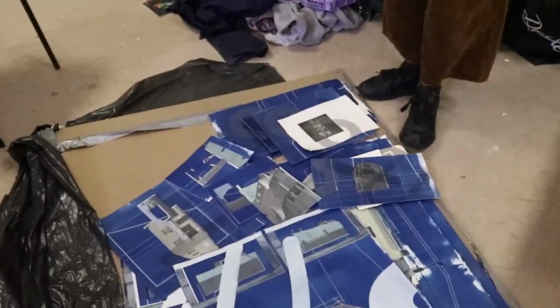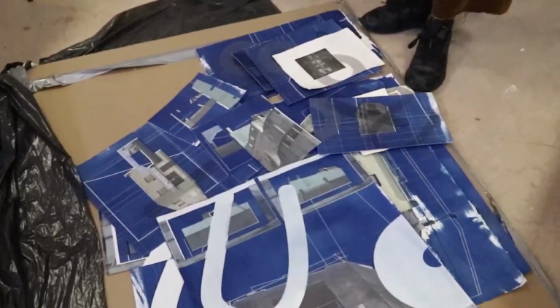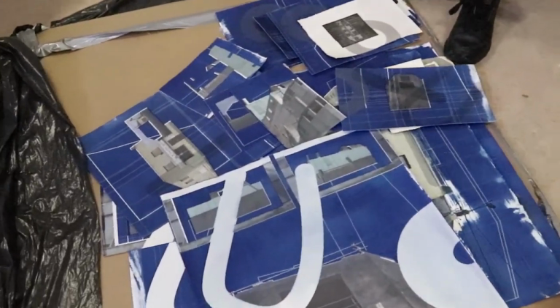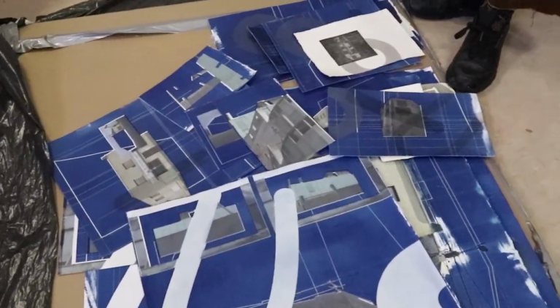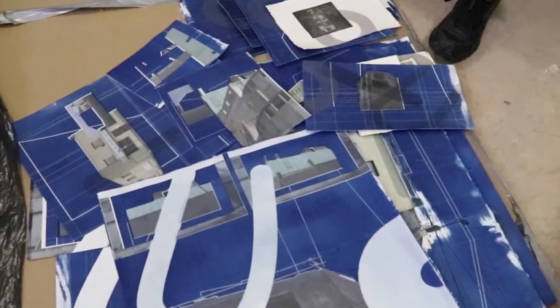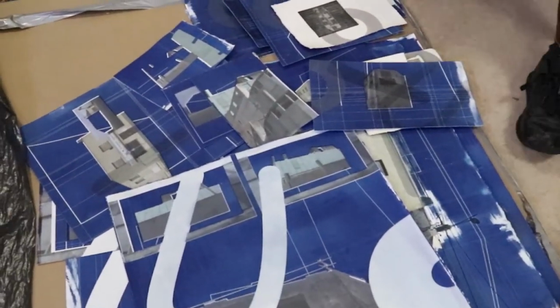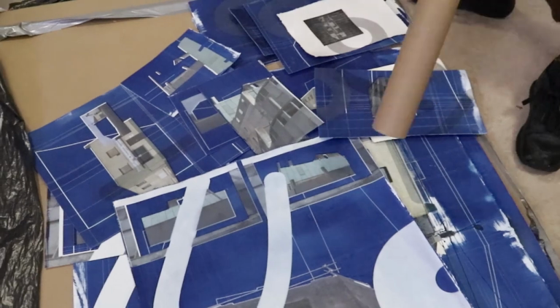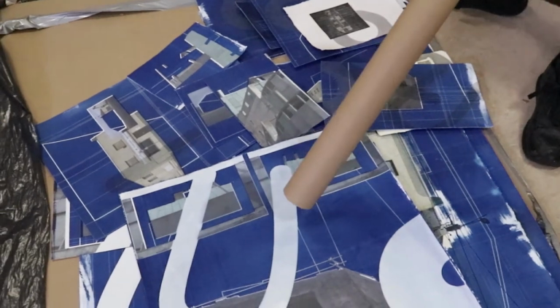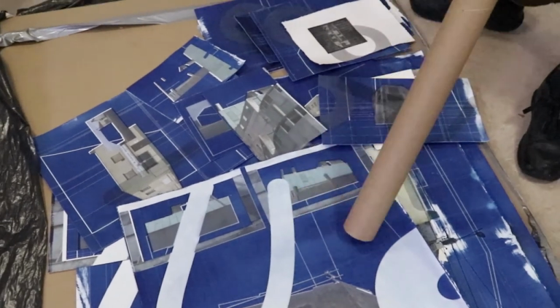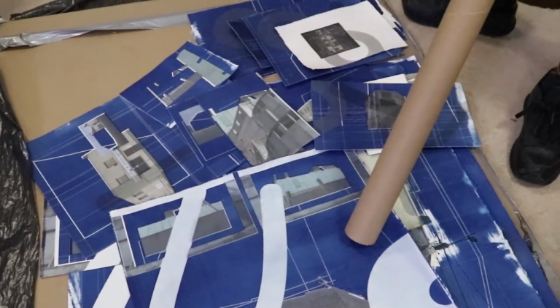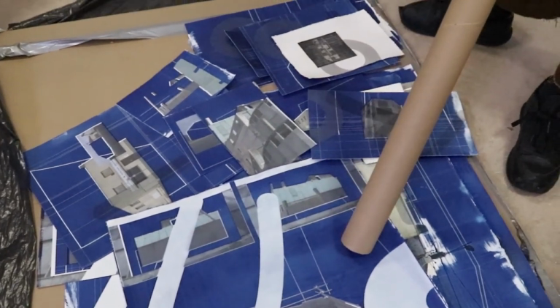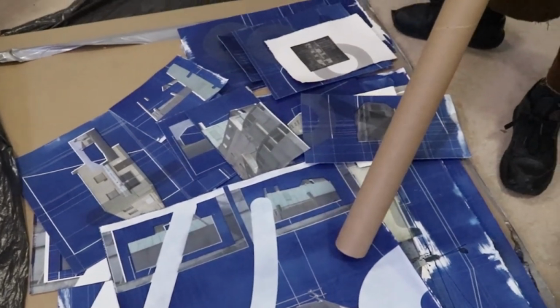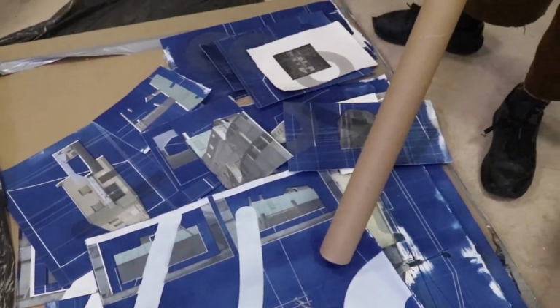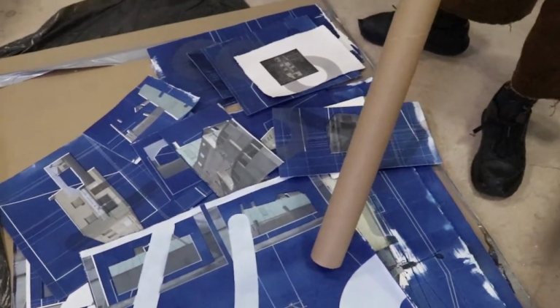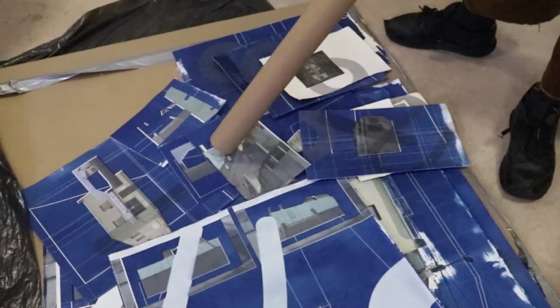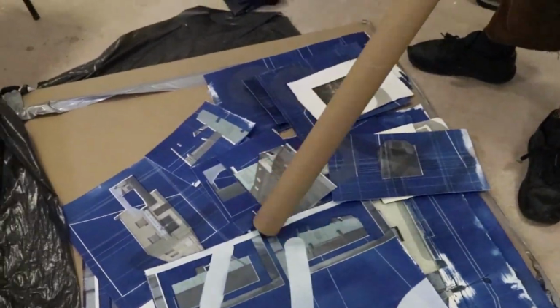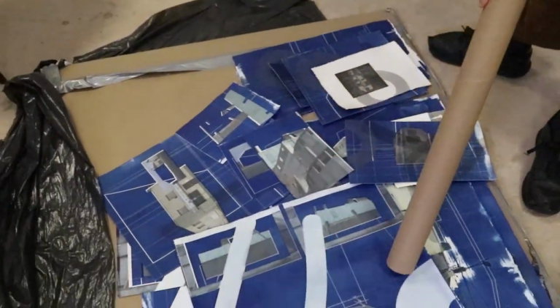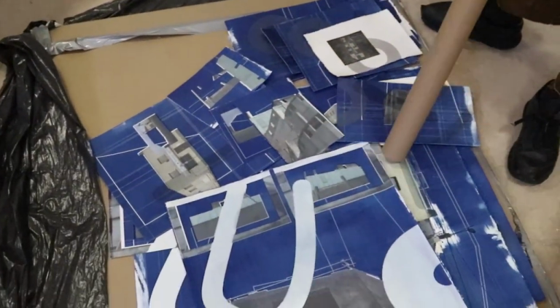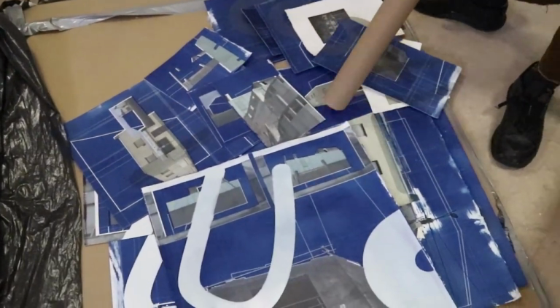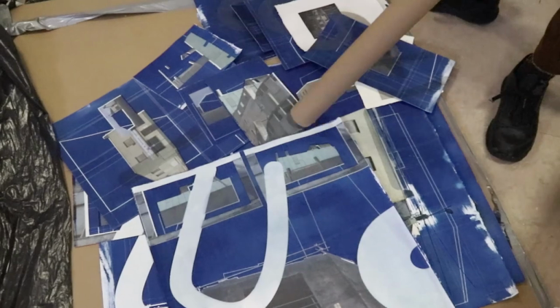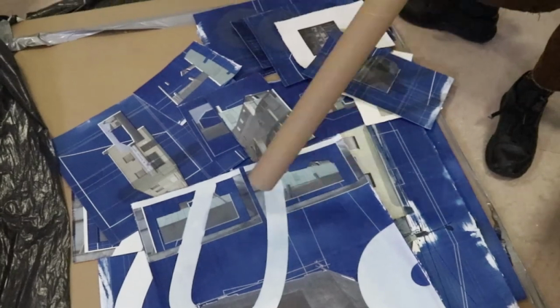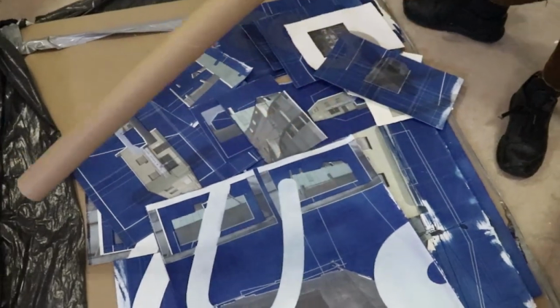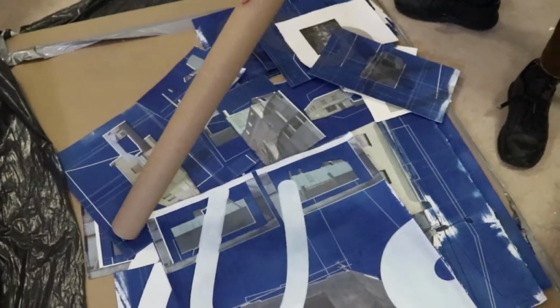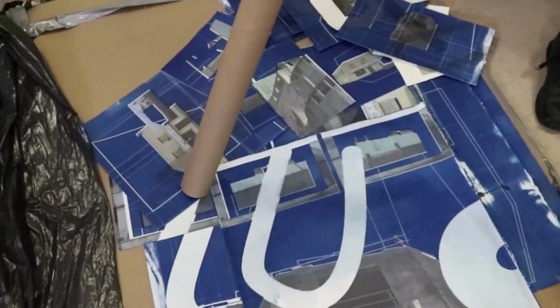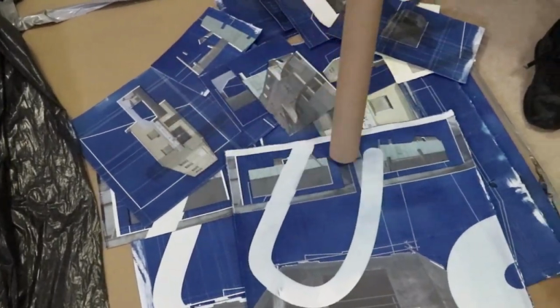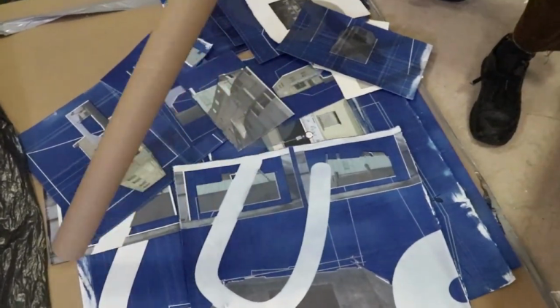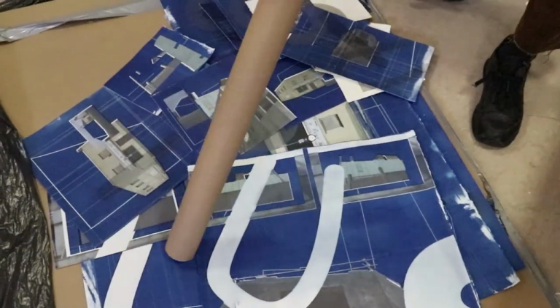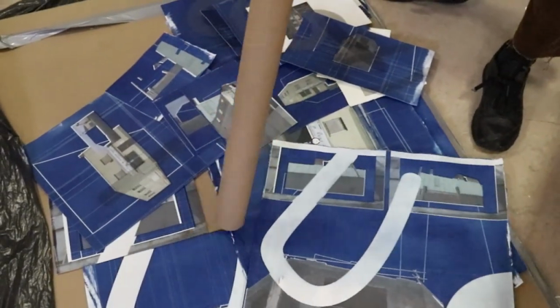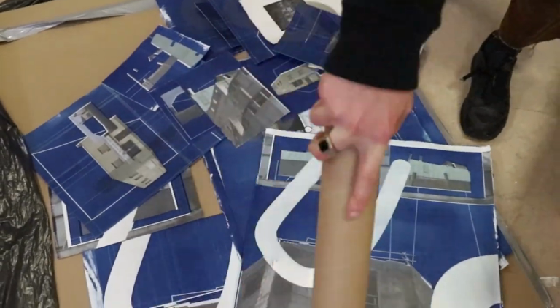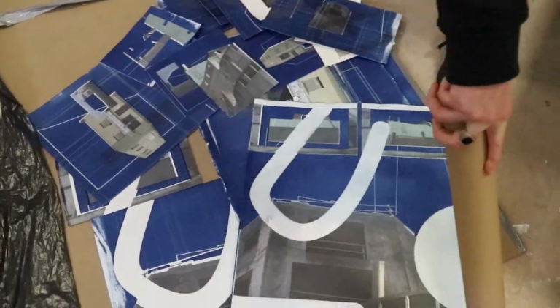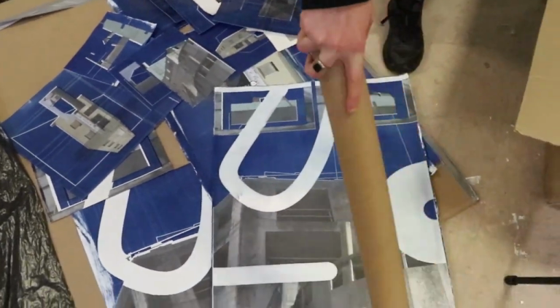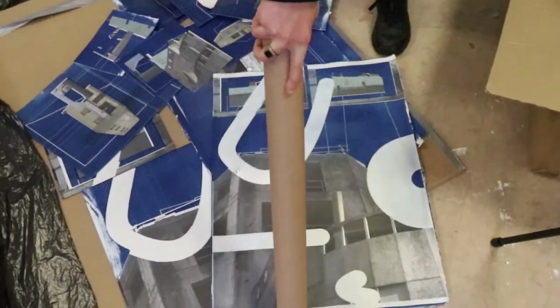The blue here — it was kind of used for blueprints back in the day, like old blueprints, architecture-wise. Yeah so it kind of relates to your work doesn't it? Yeah it does, very much so.